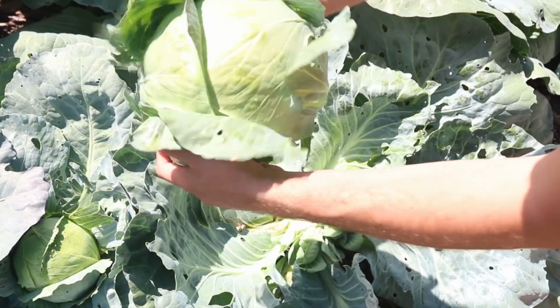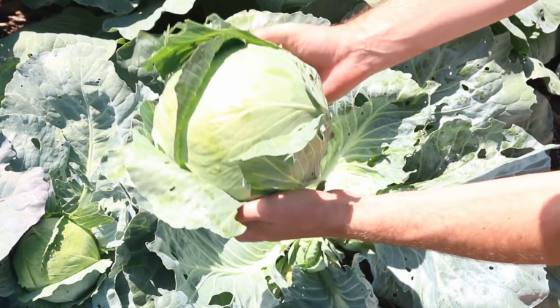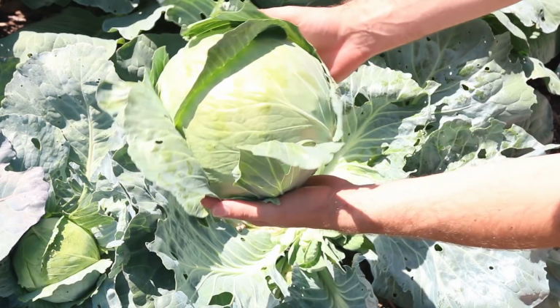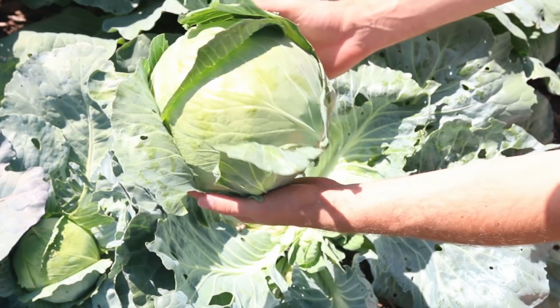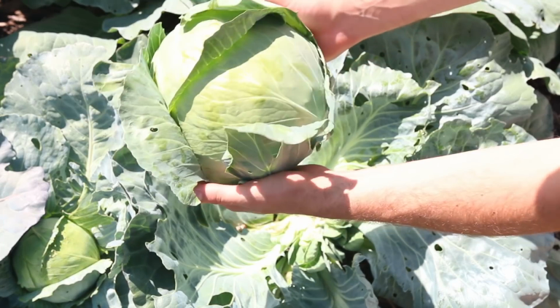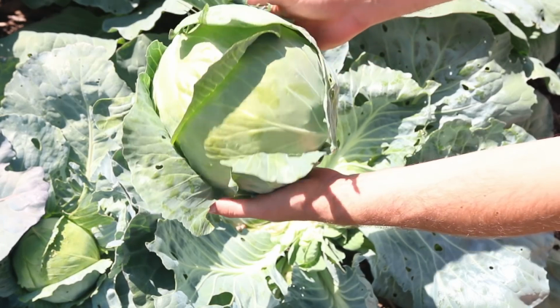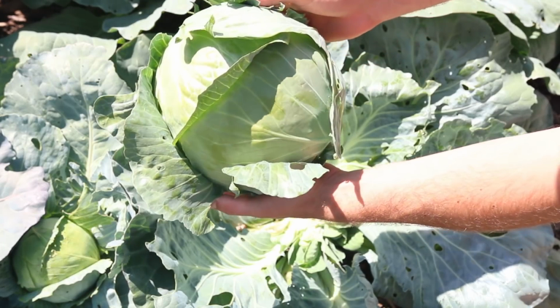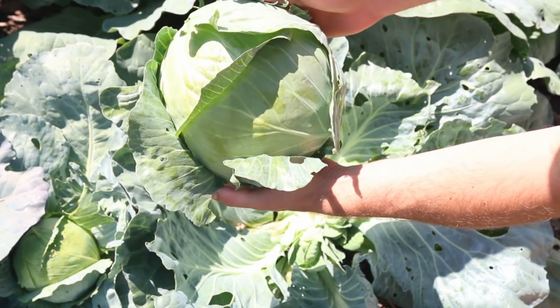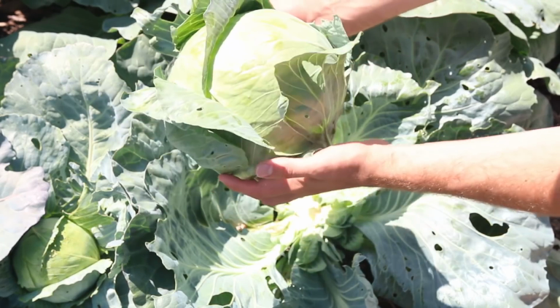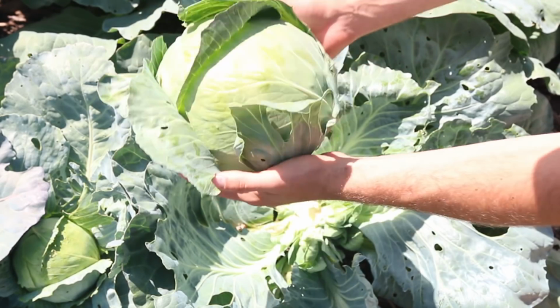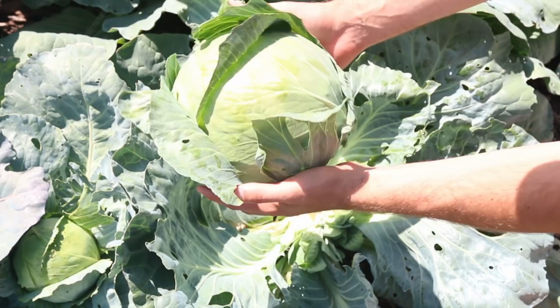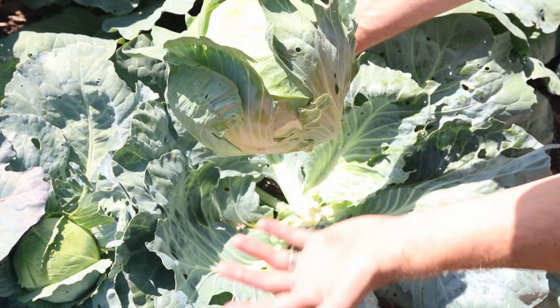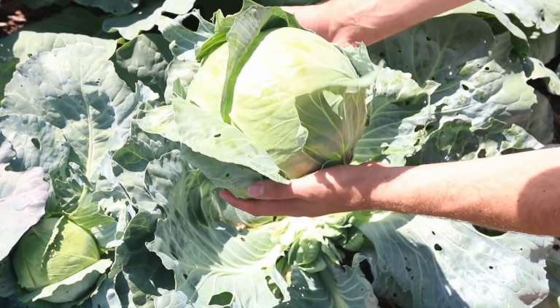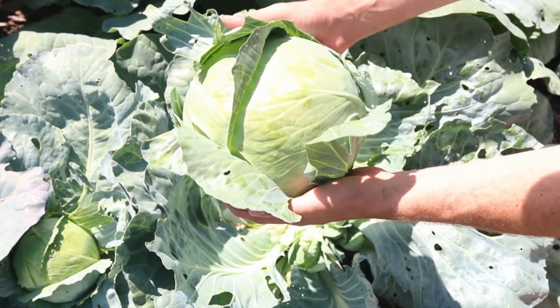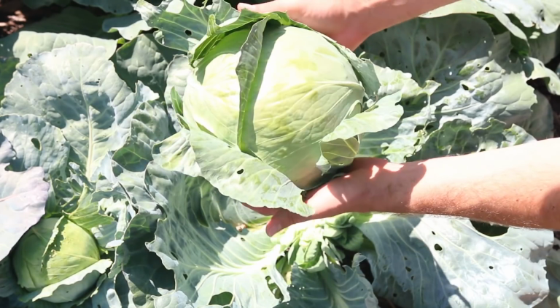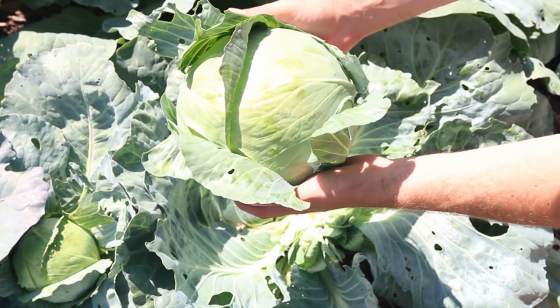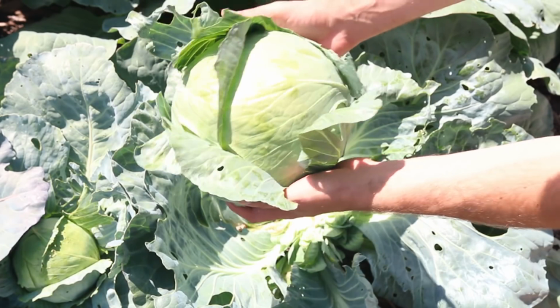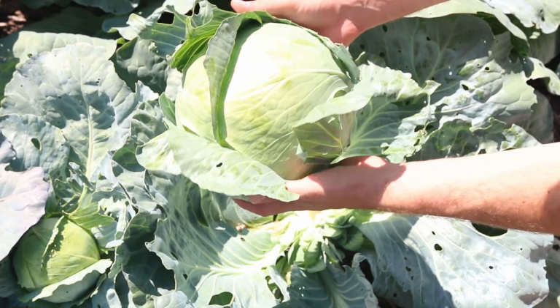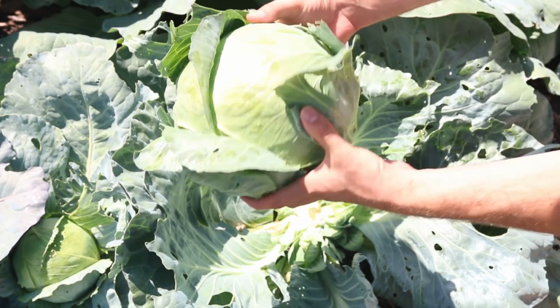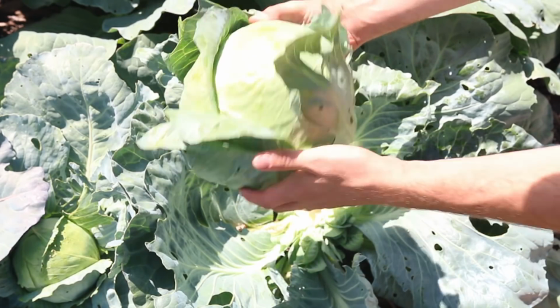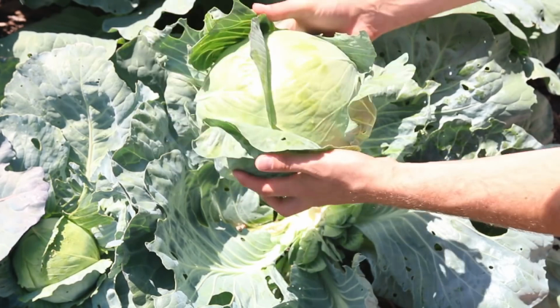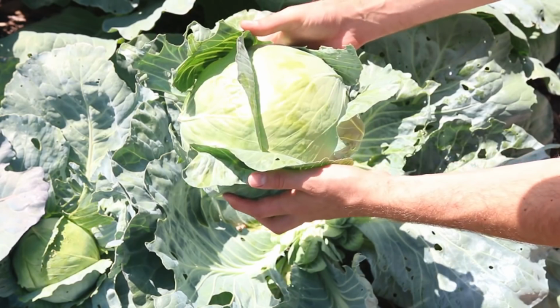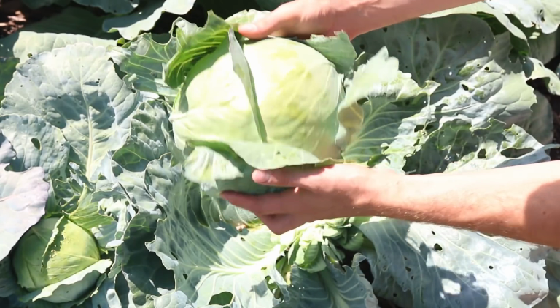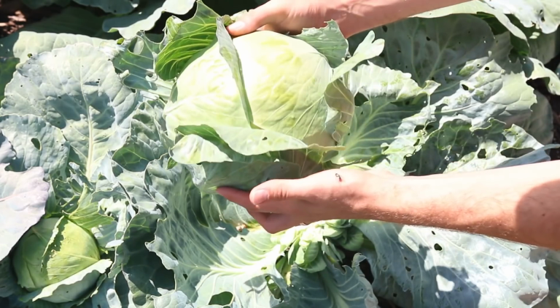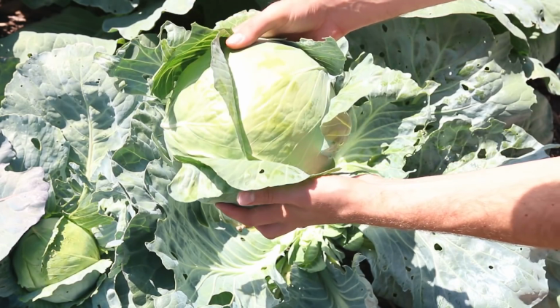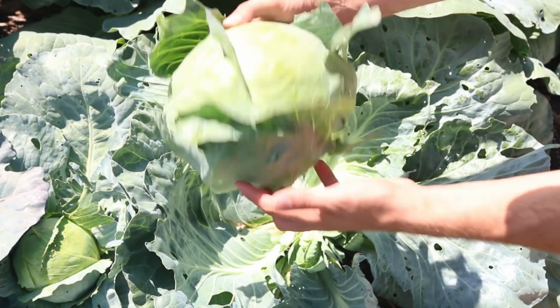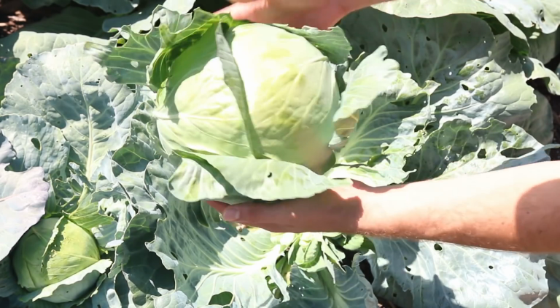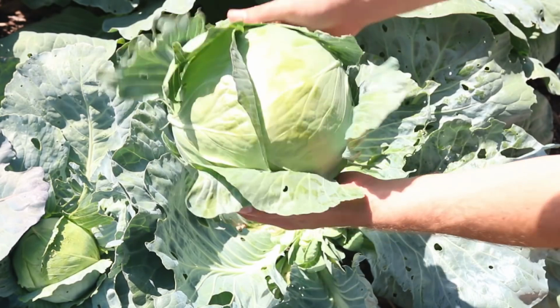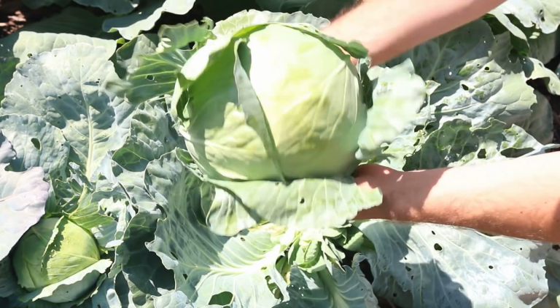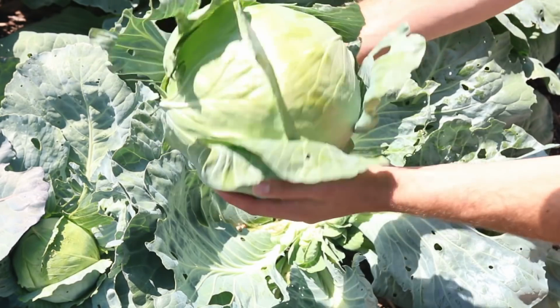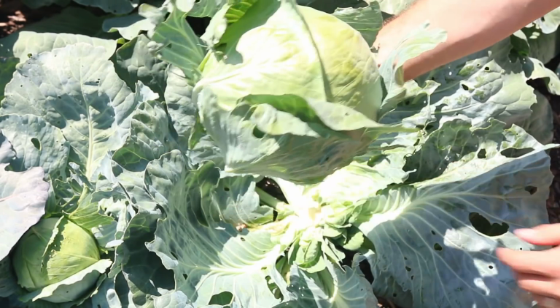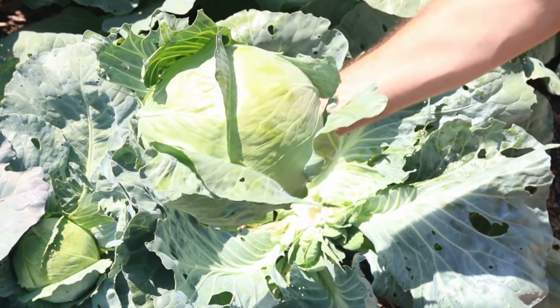And that right there is an absolutely stunning head of cabbage. This one actually might be heavier than the other one — even though it's smaller, it's way more dense. This thing is probably ten to twelve pounds. Absolutely huge. Just enormous.